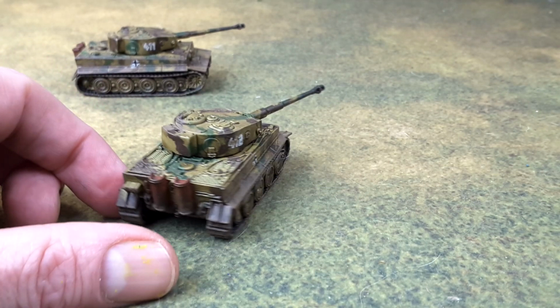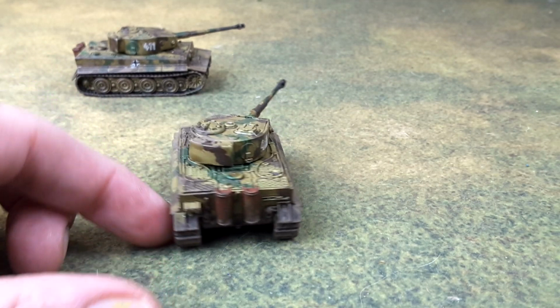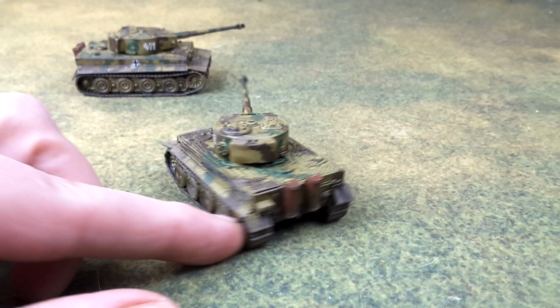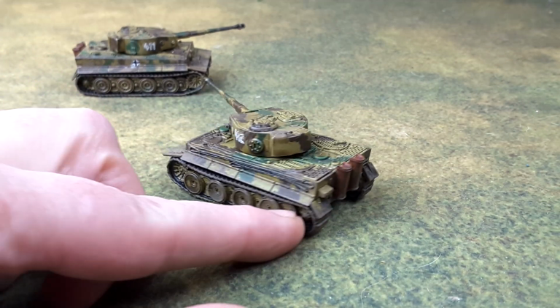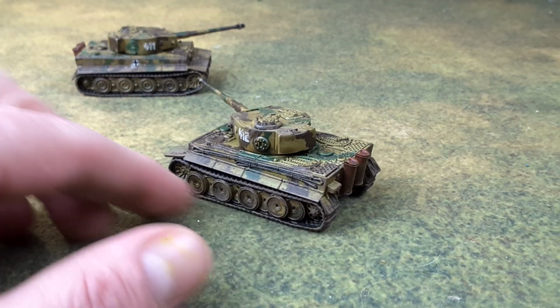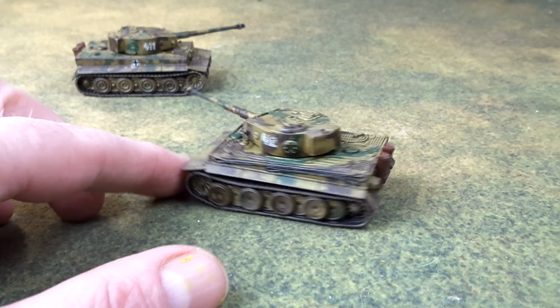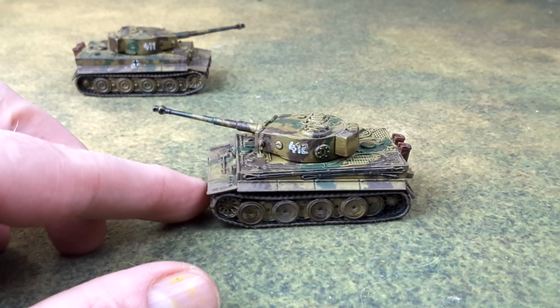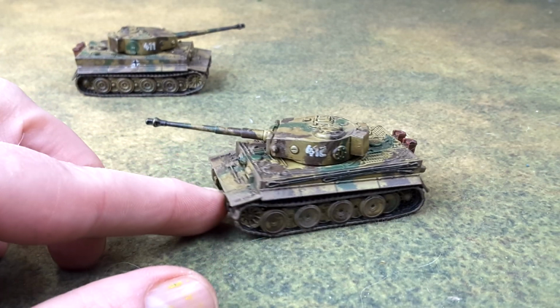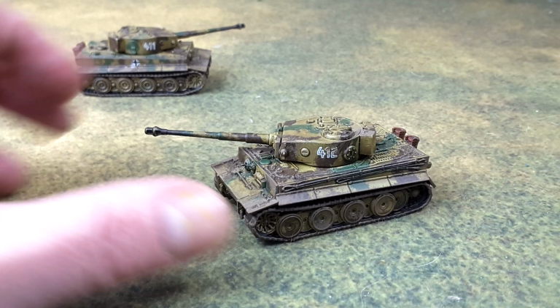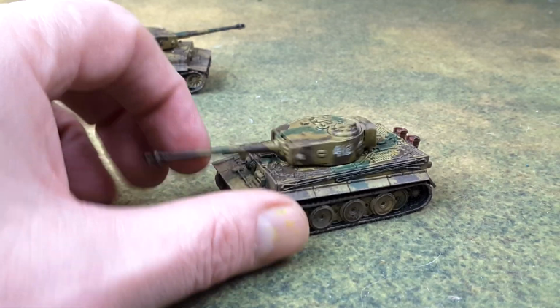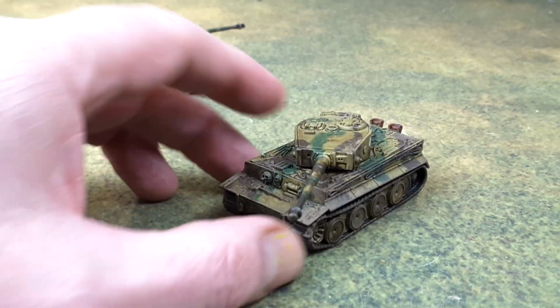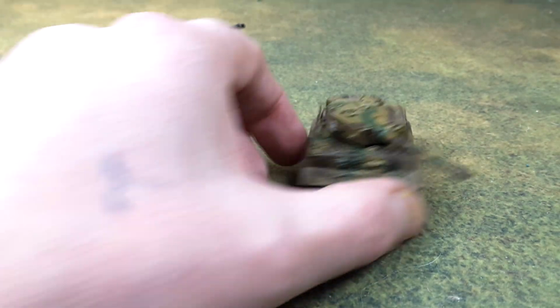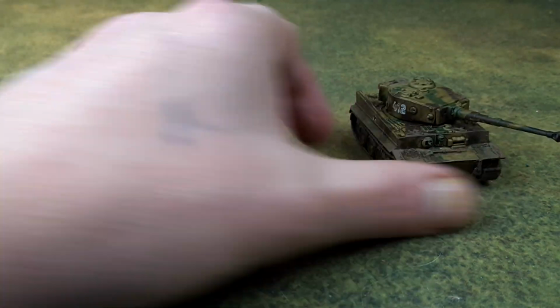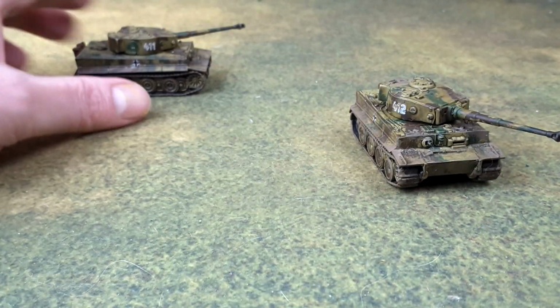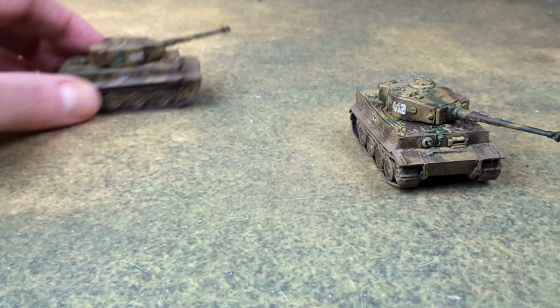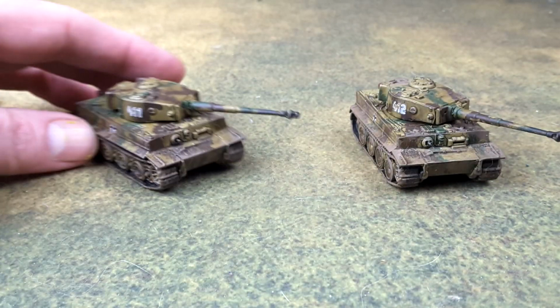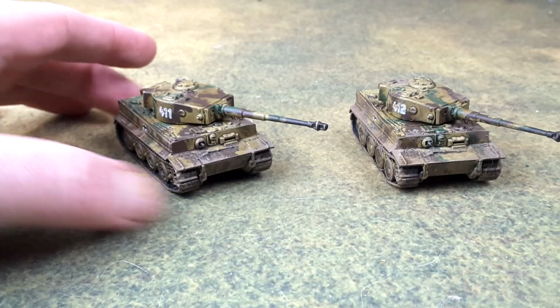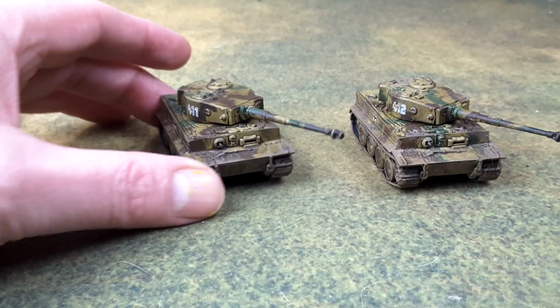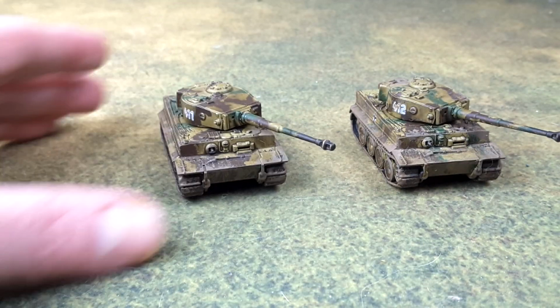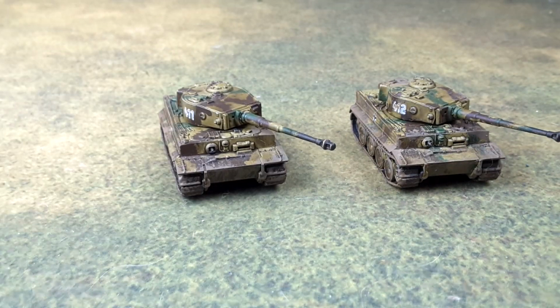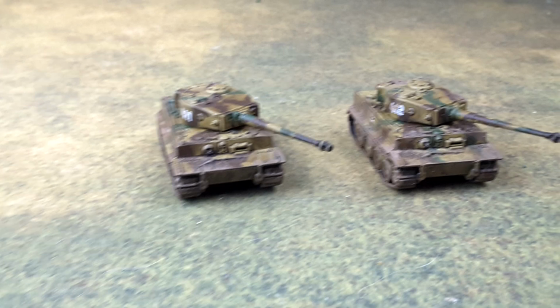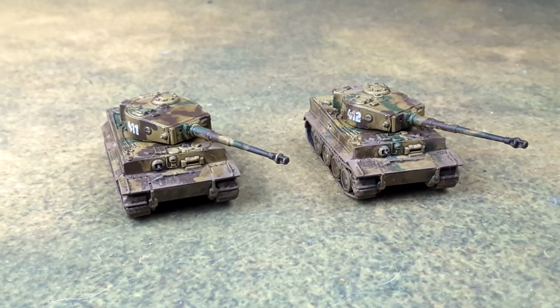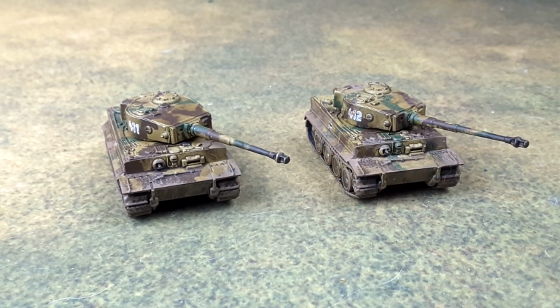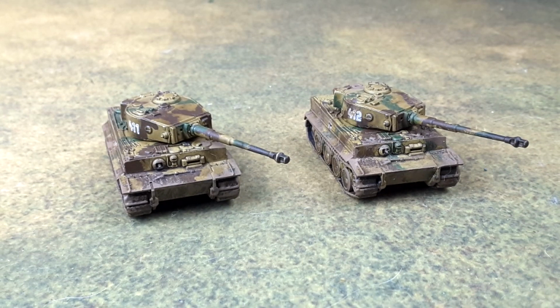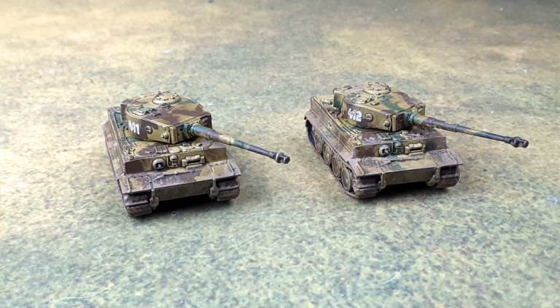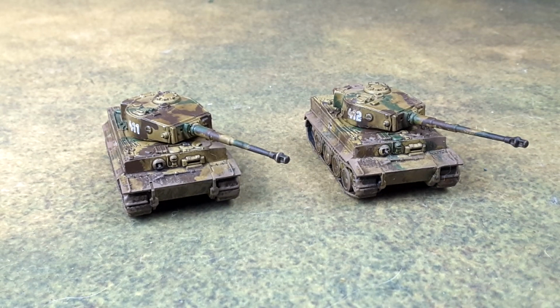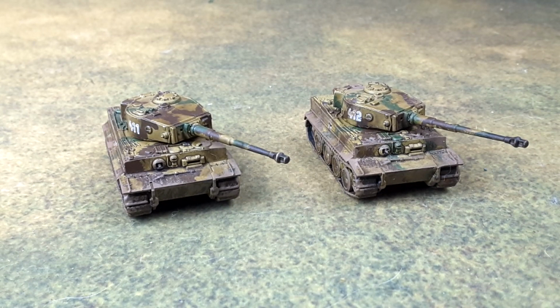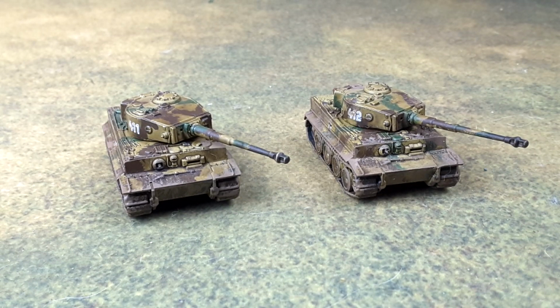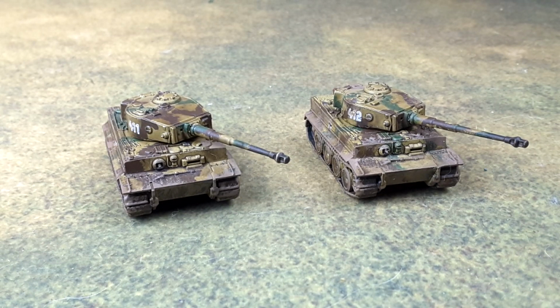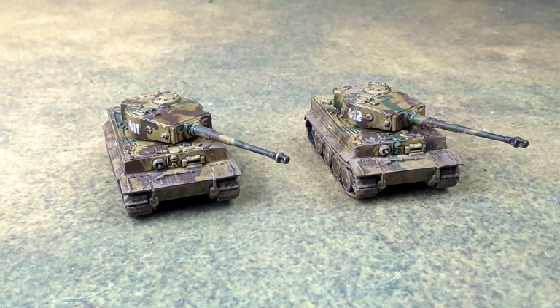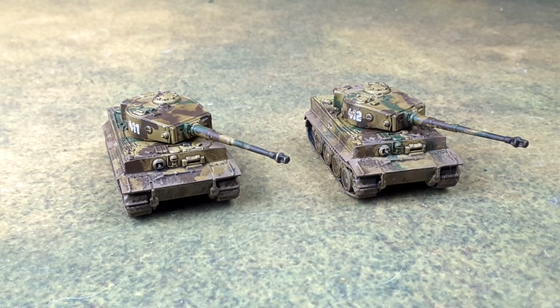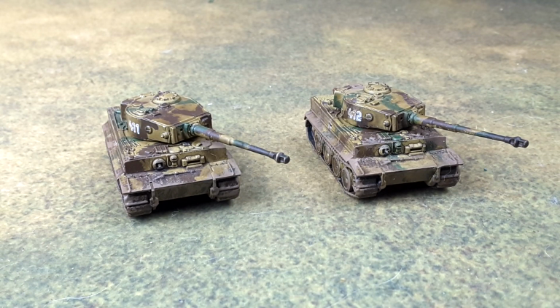There they are, folks. That's two Tiger Ones ready for action. Let me know what you think — like, share, subscribe, comments.